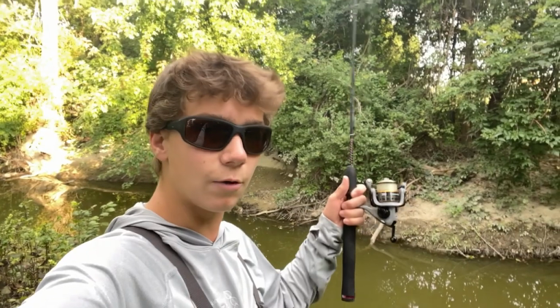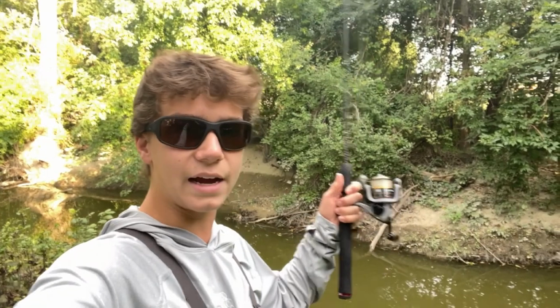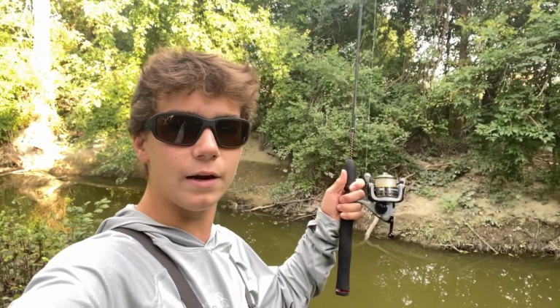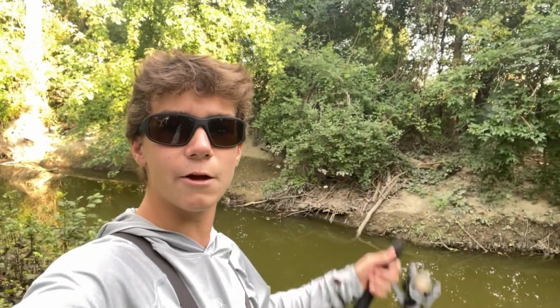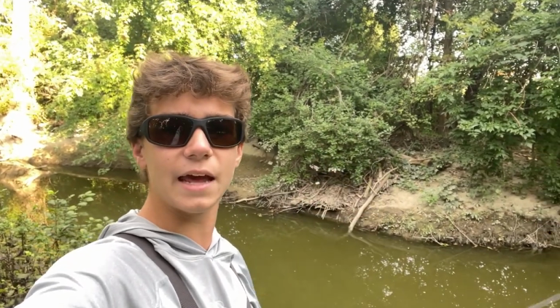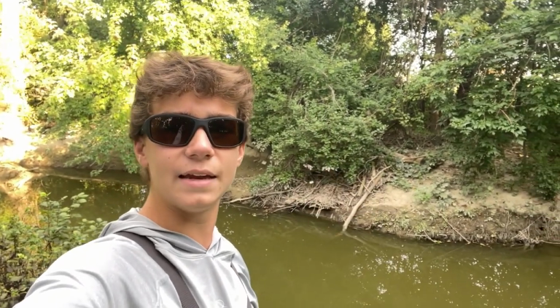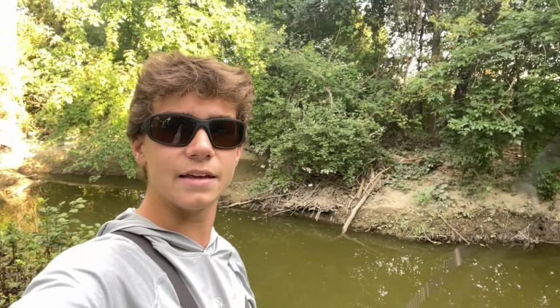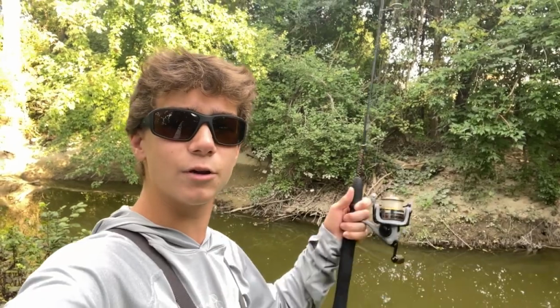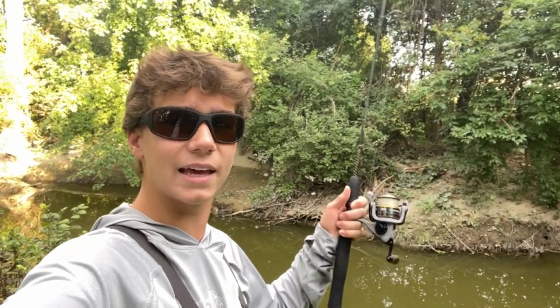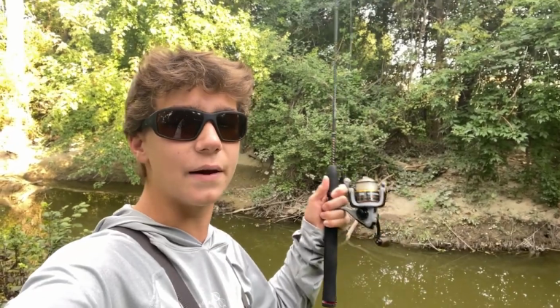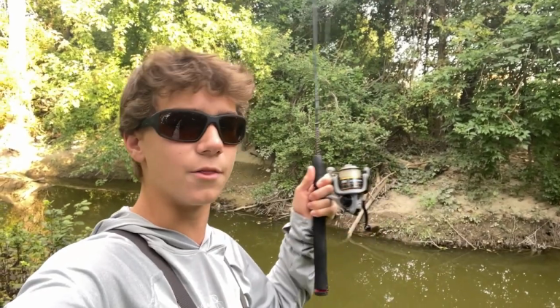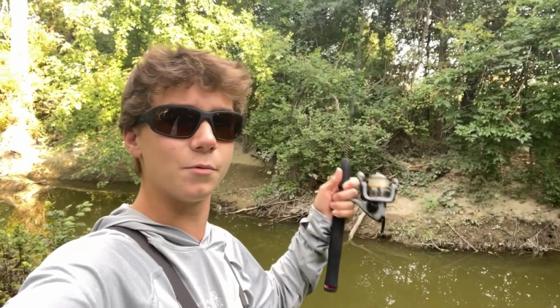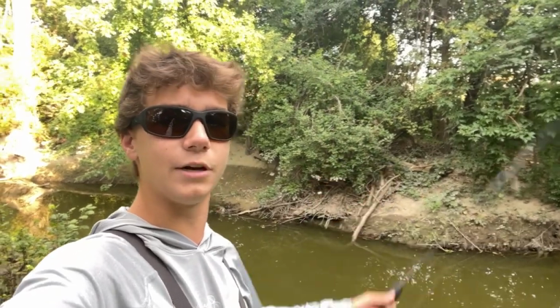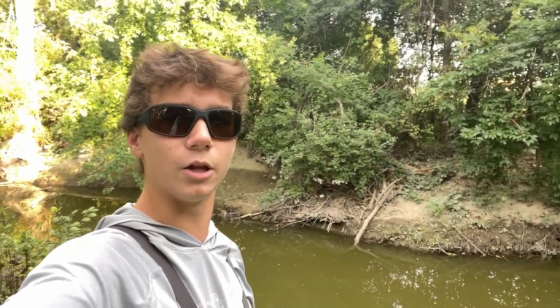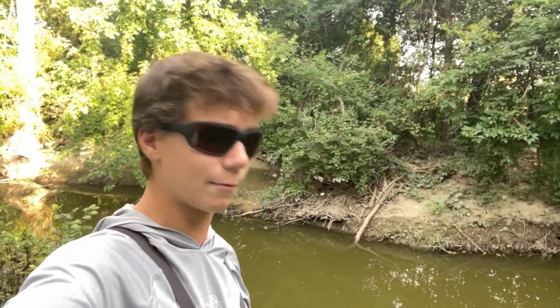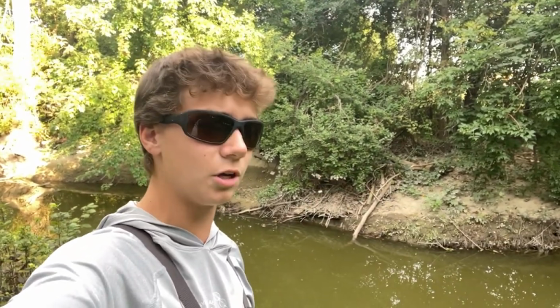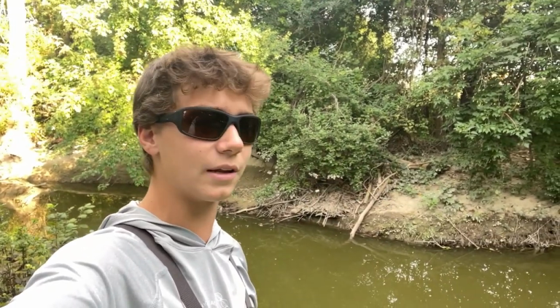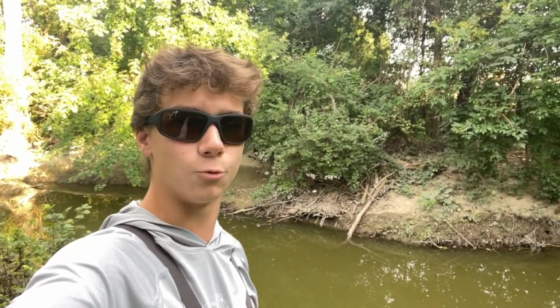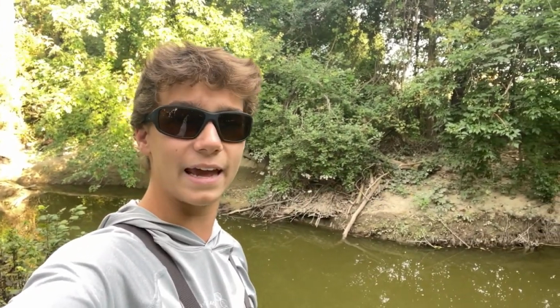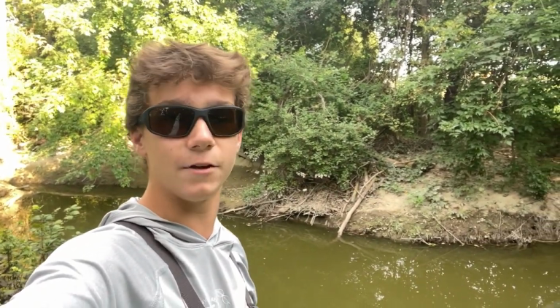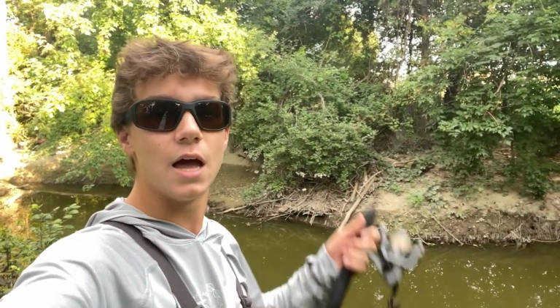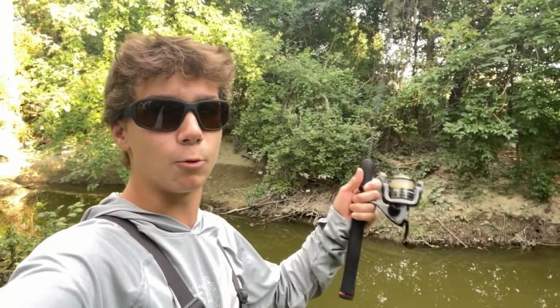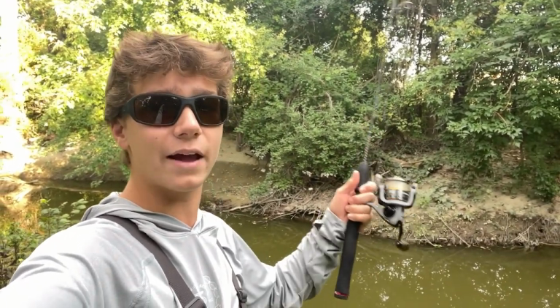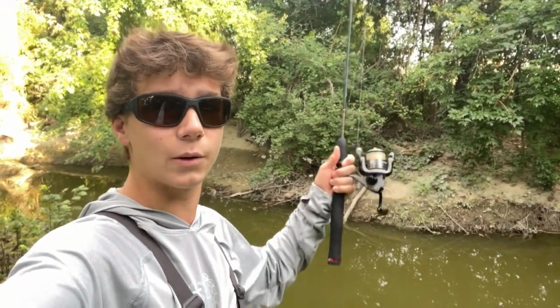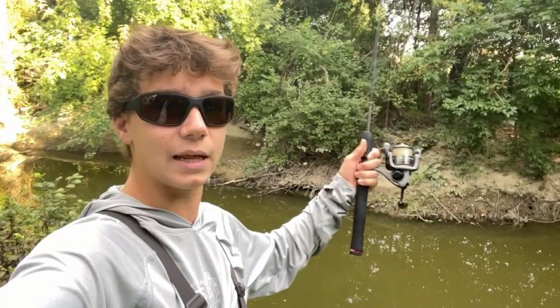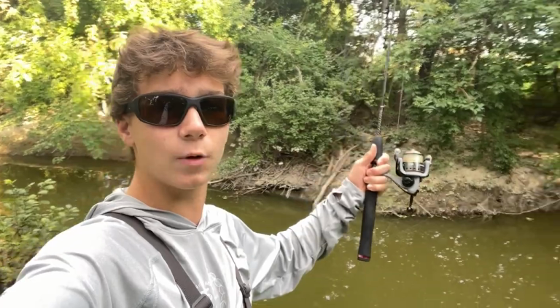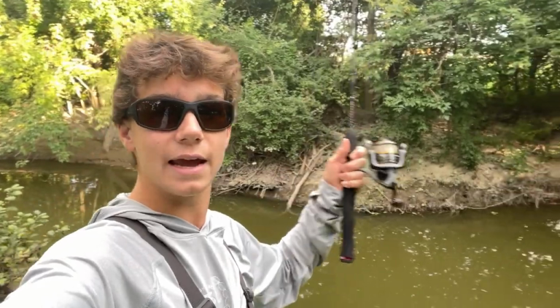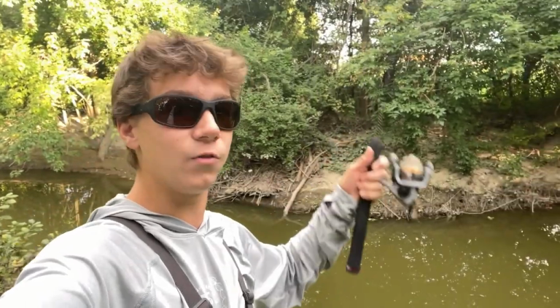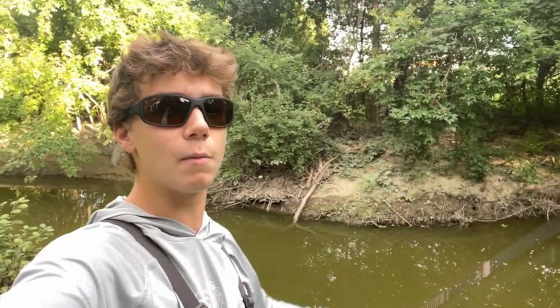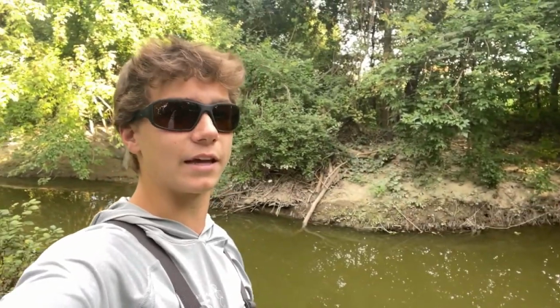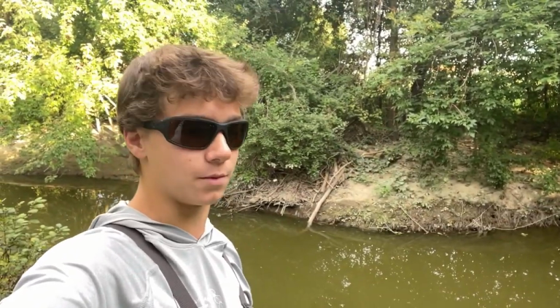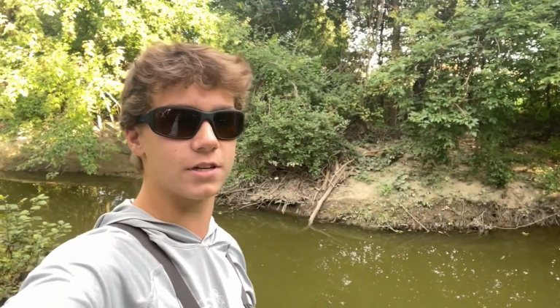Alrighty guys, it is now the next day. Yesterday when I came out here the bite was pretty slow and we were only able to catch one catfish, but we're back out here on the same creek and hopefully we'll be able to catch some more today.